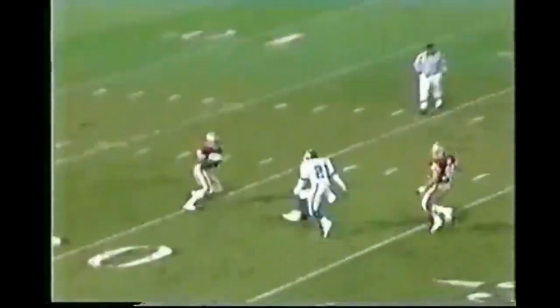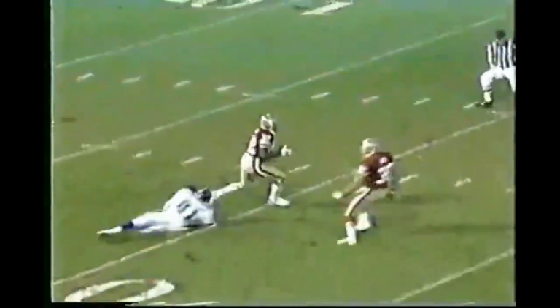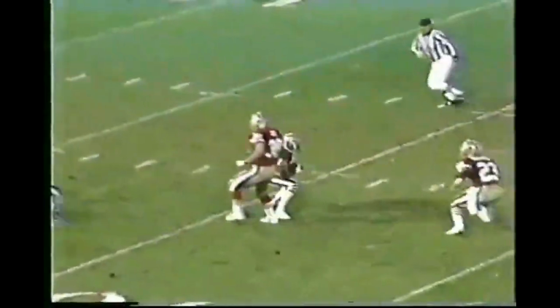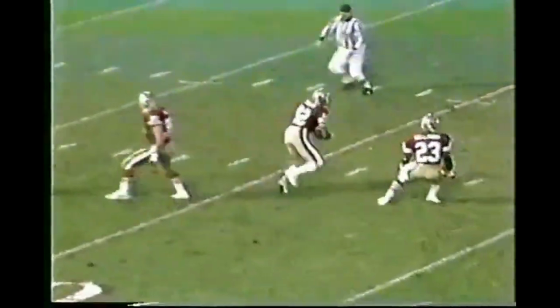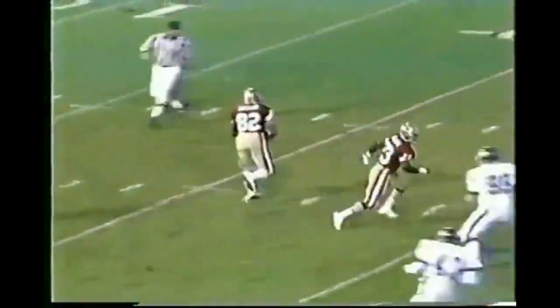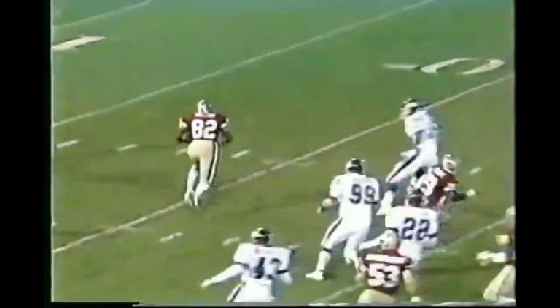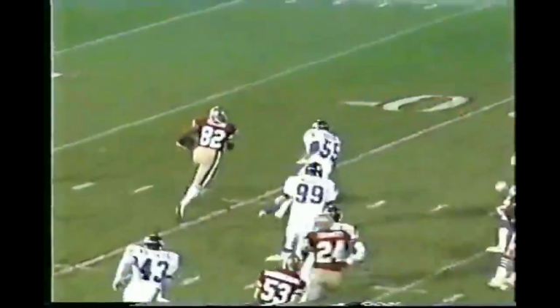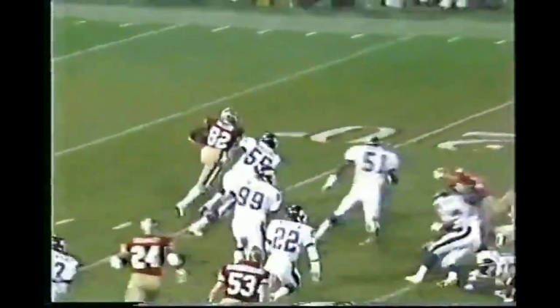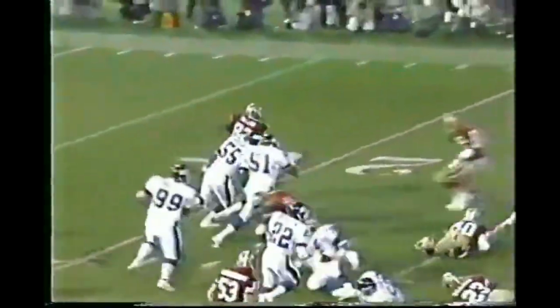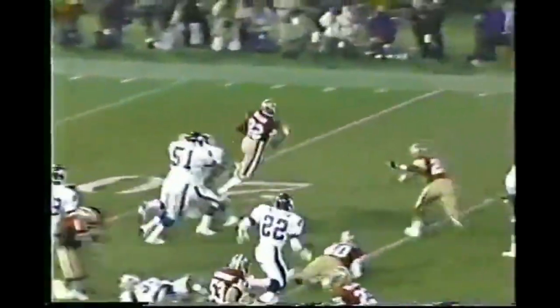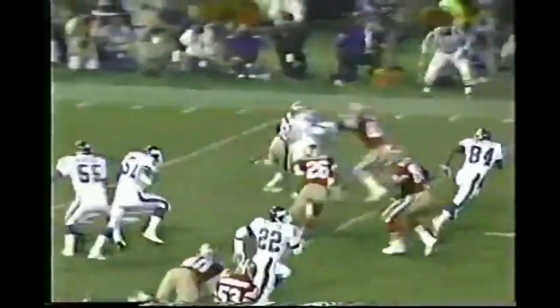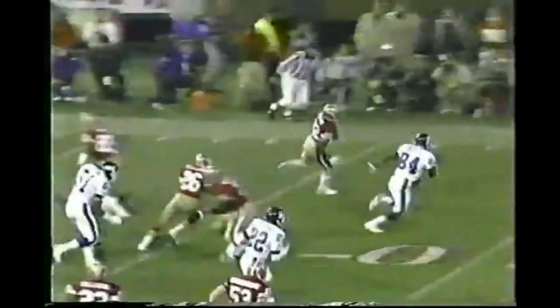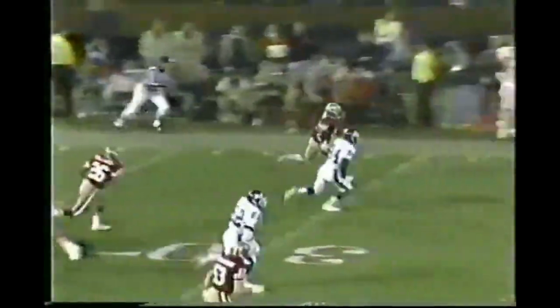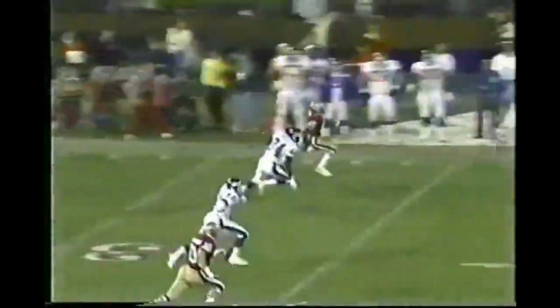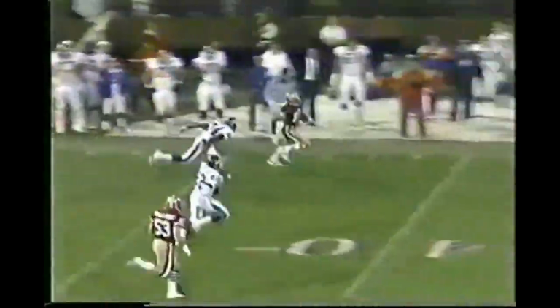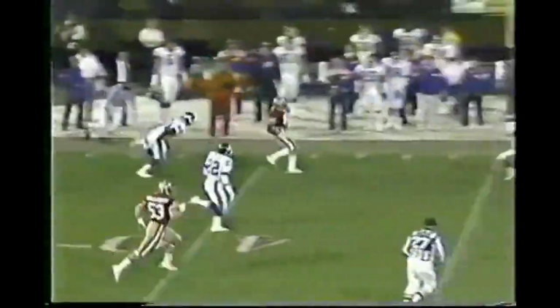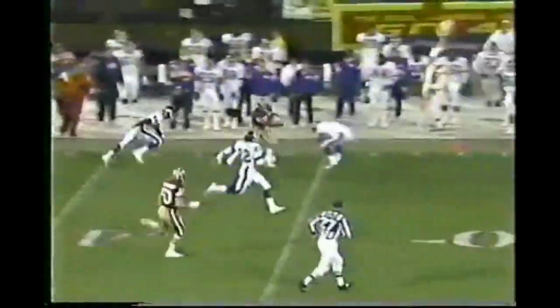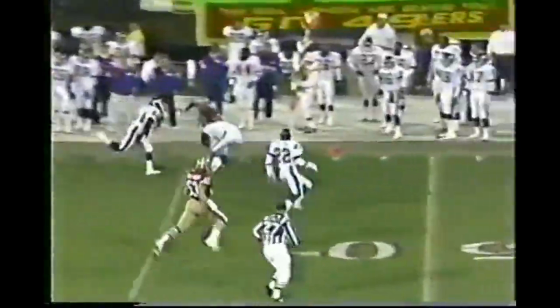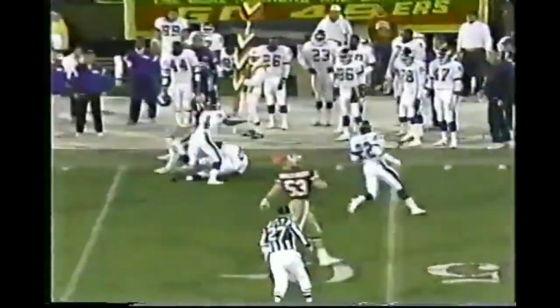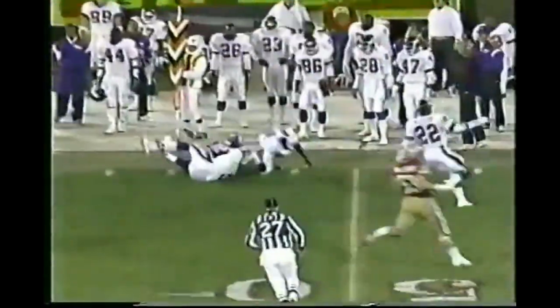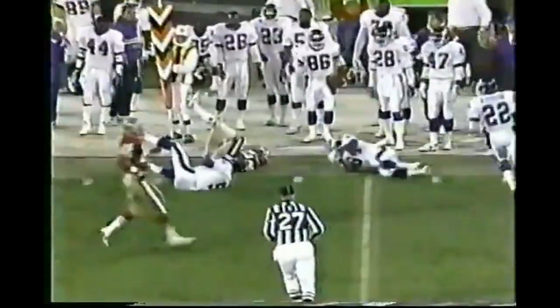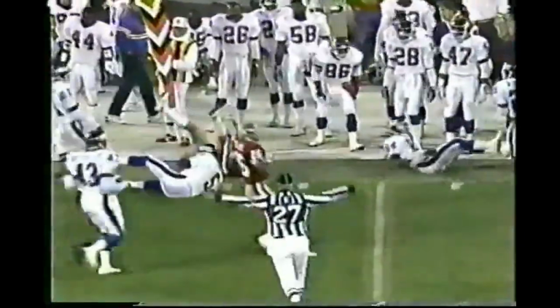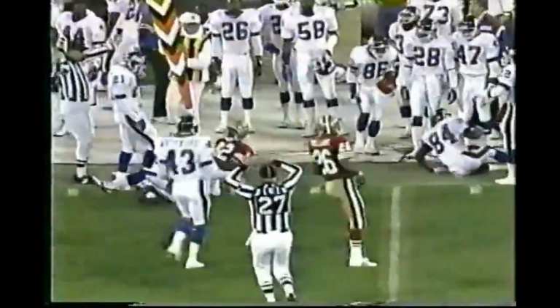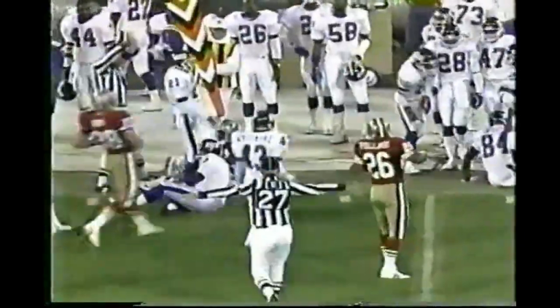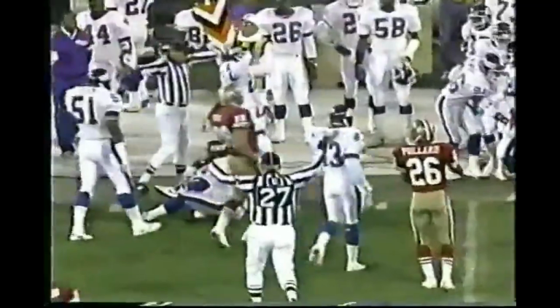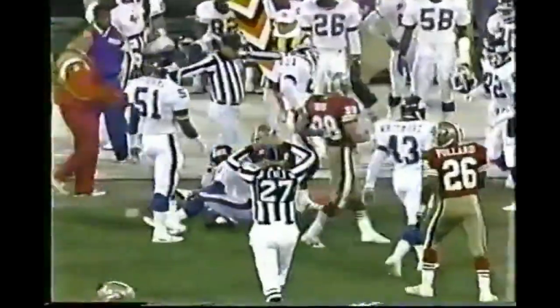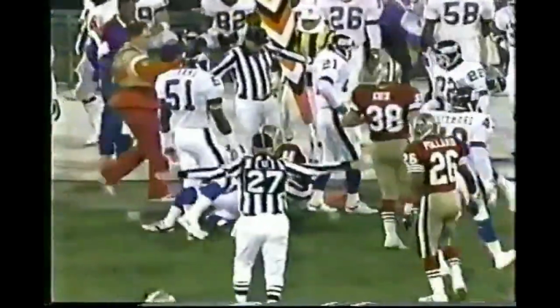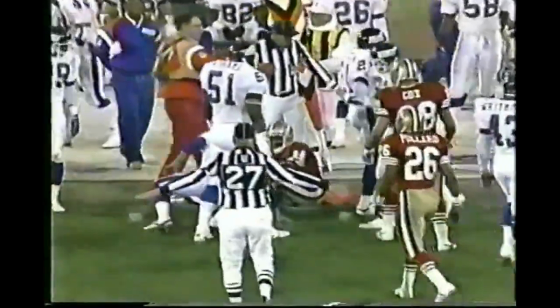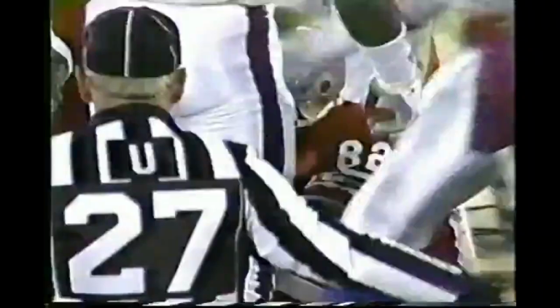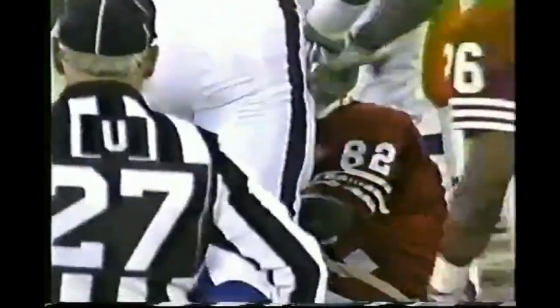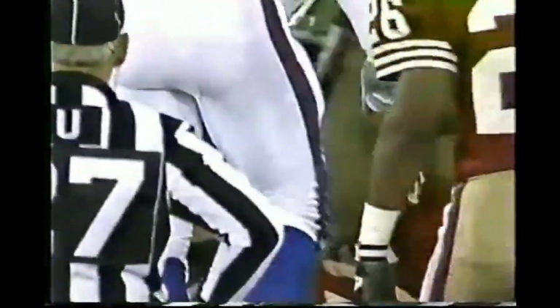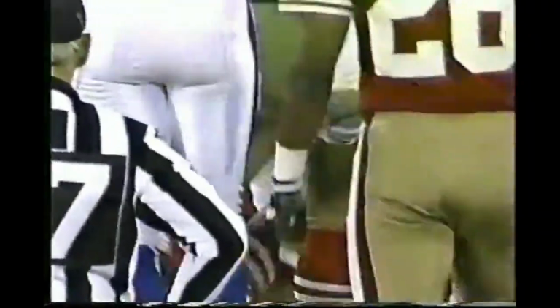Landetta's kick taken at the 20. This is Taylor chased by Reasons. Look out! And John Taylor has Landetta to beat and can't beat him. Landetta makes the tackle at the 47. That's a great play by Landetta.